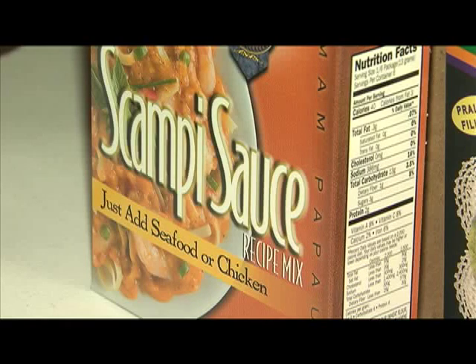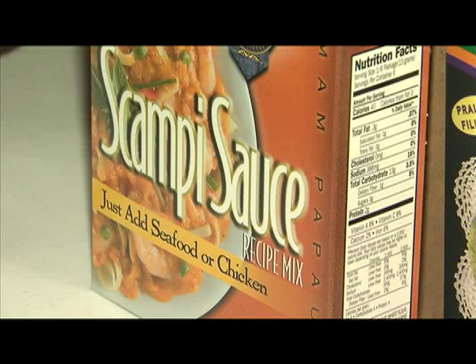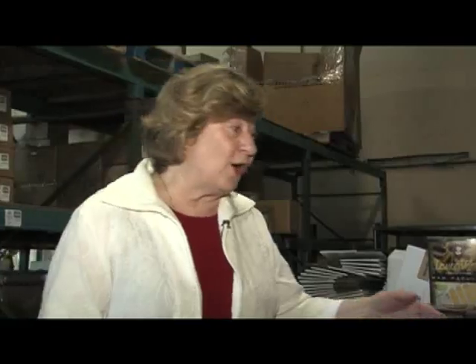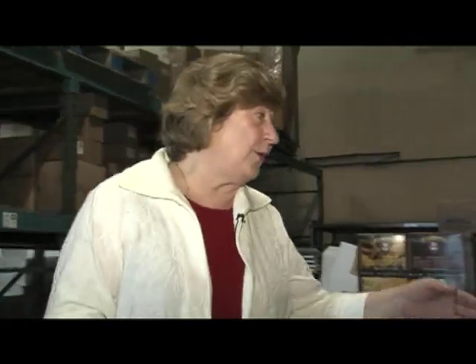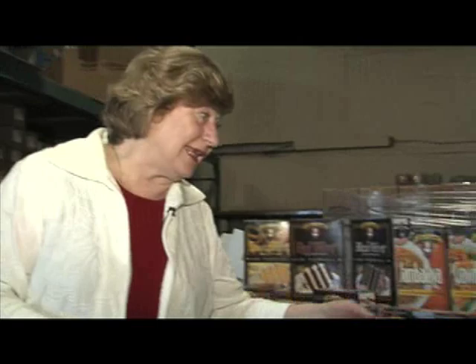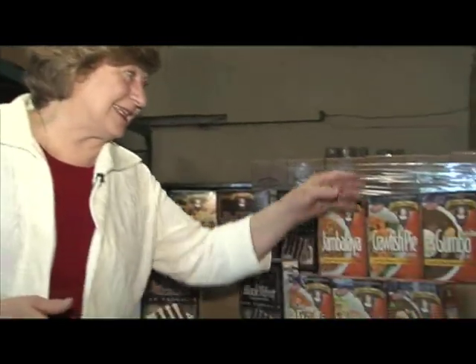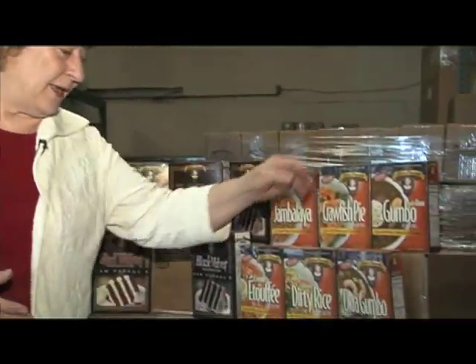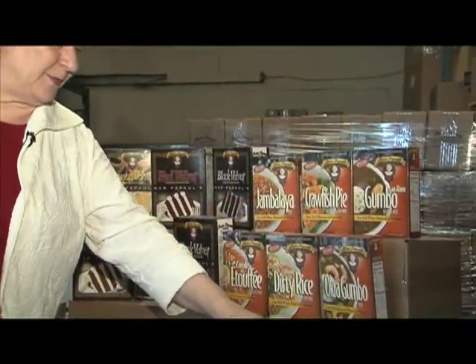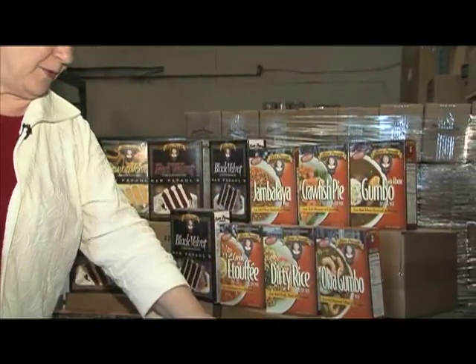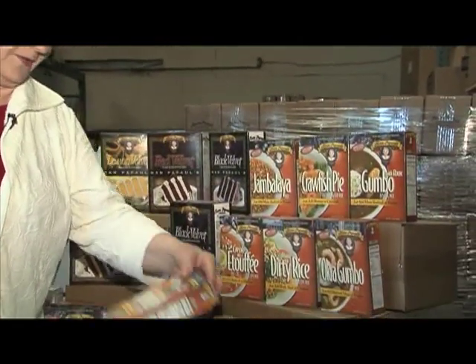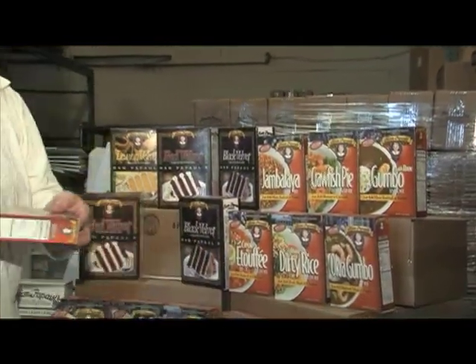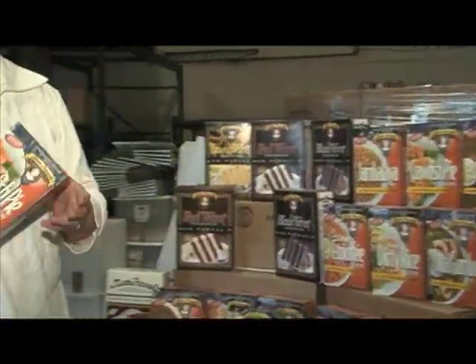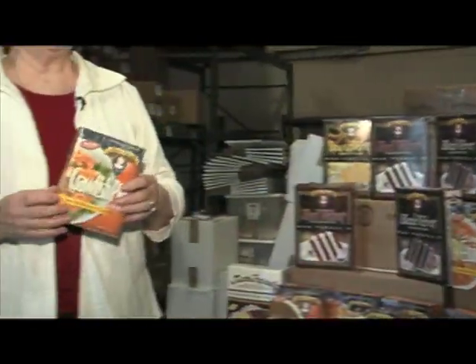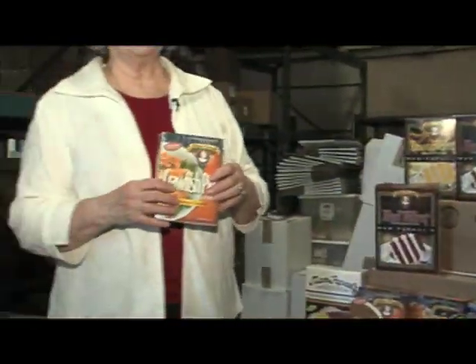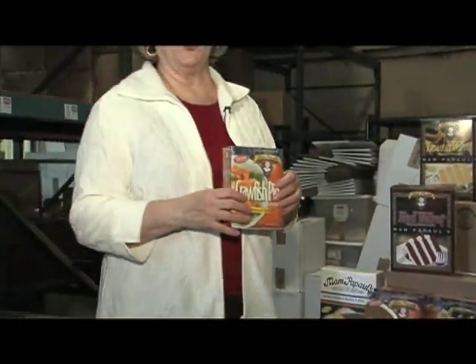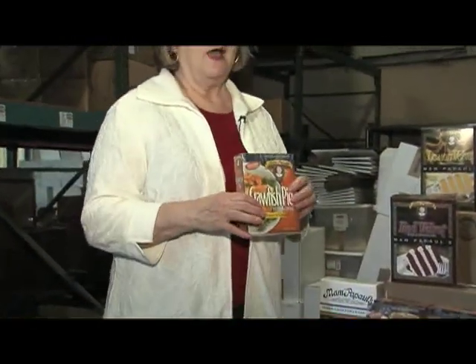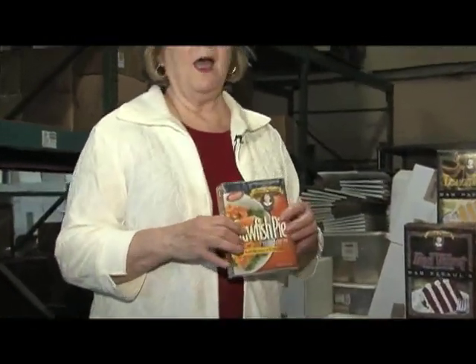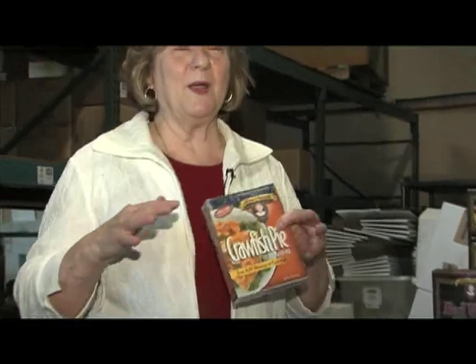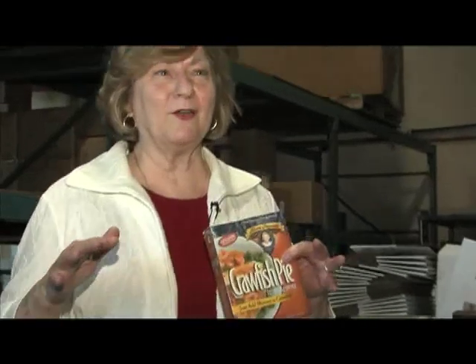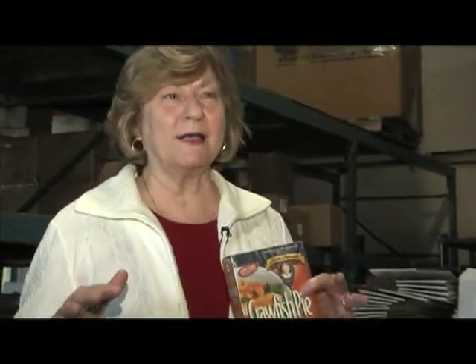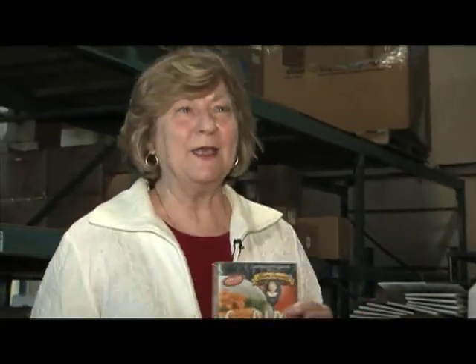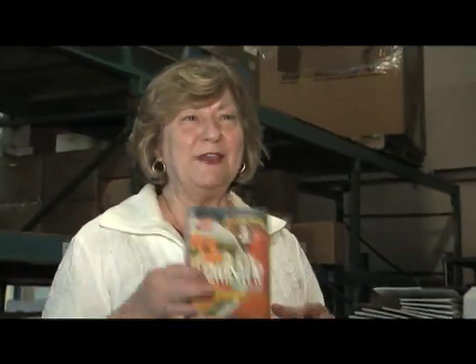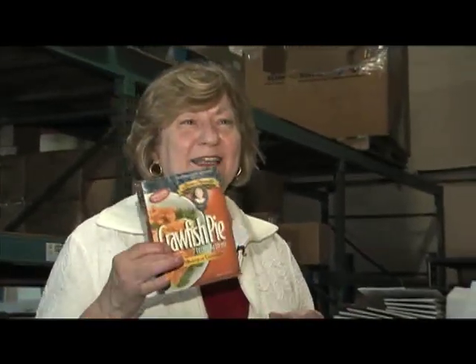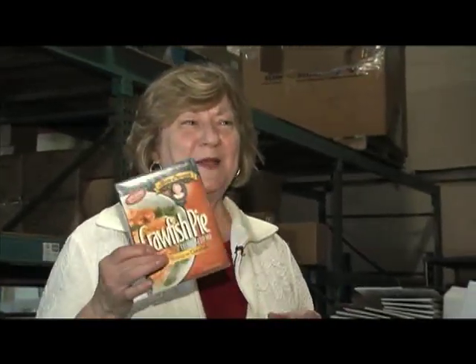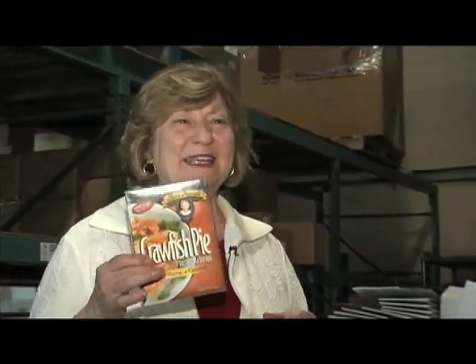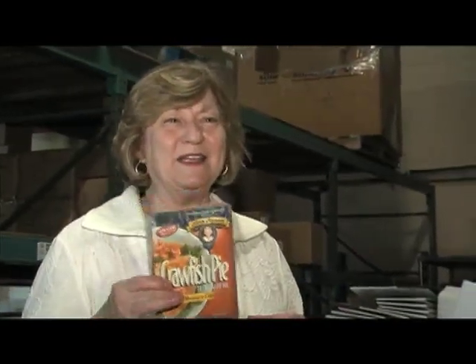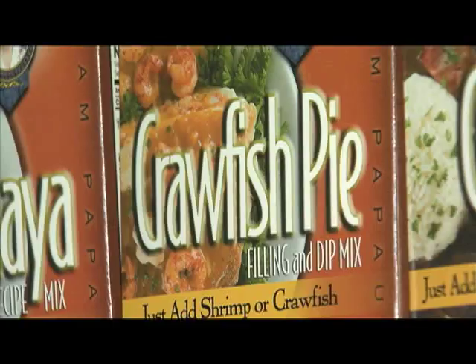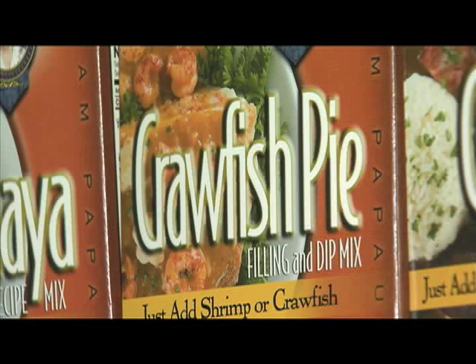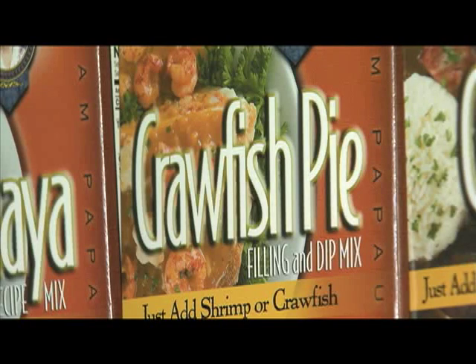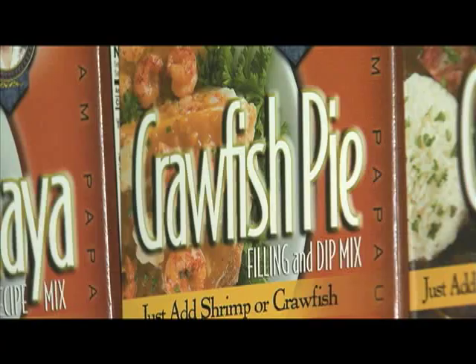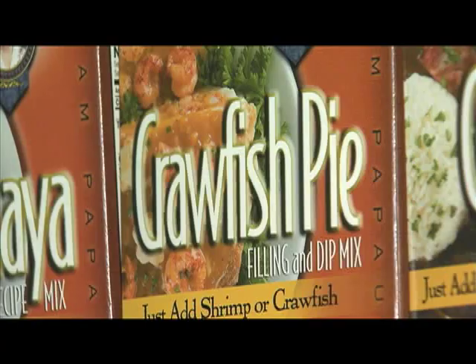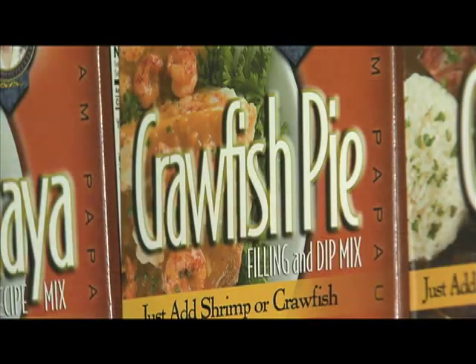The crawfish pie is so easy. People will say, crawfish pie, that's too much work. But you just buy a prepared crust, make the filling in about ten minutes, drop it in the pan, and put it all in the oven.